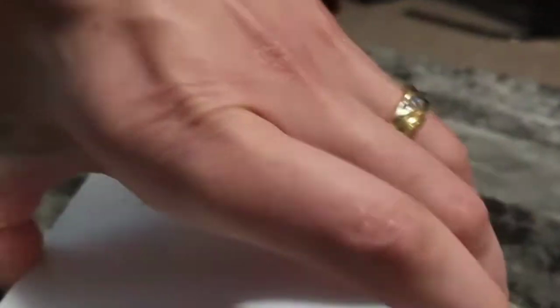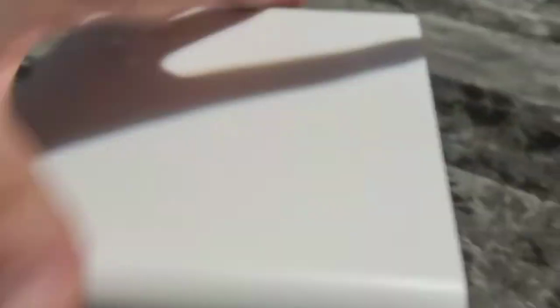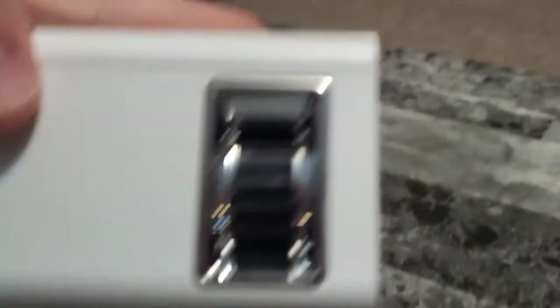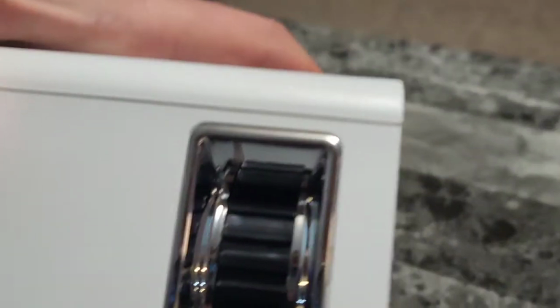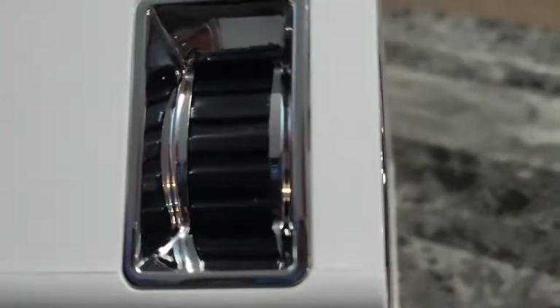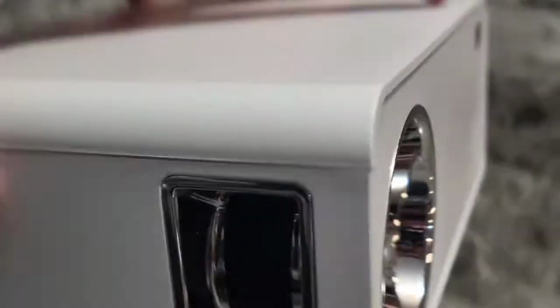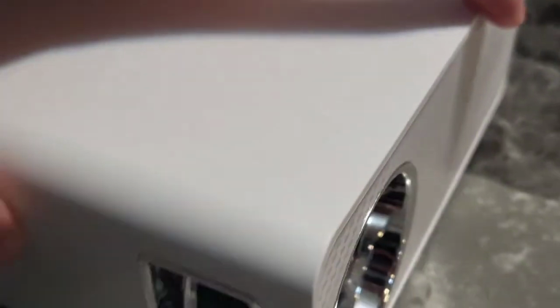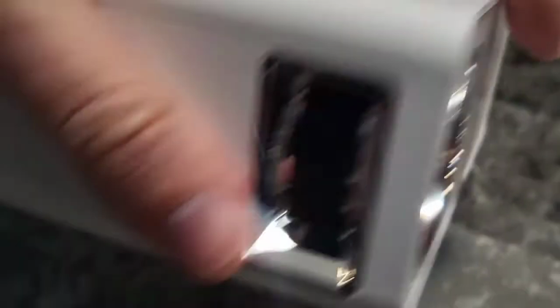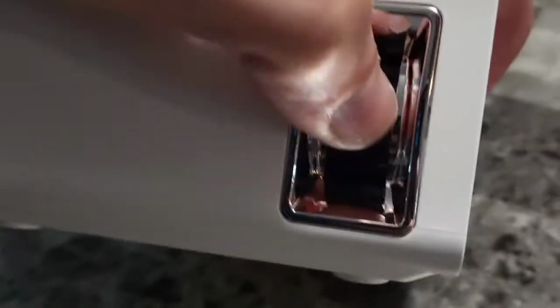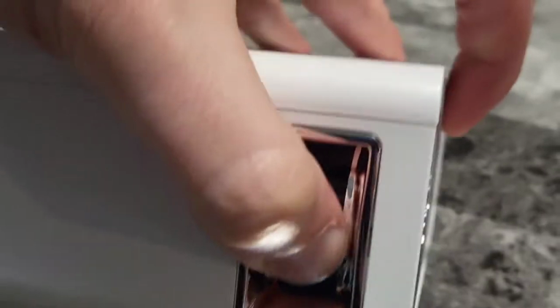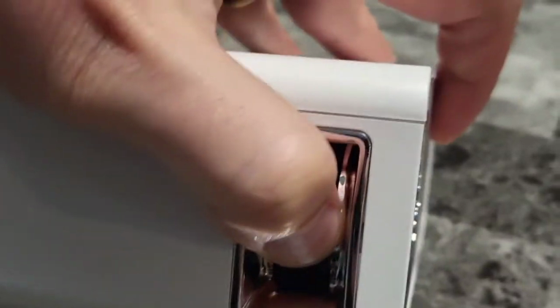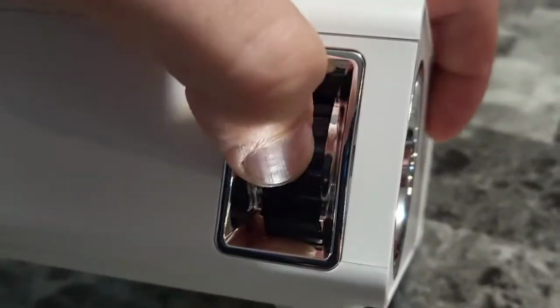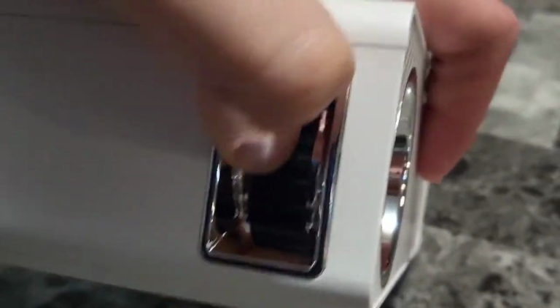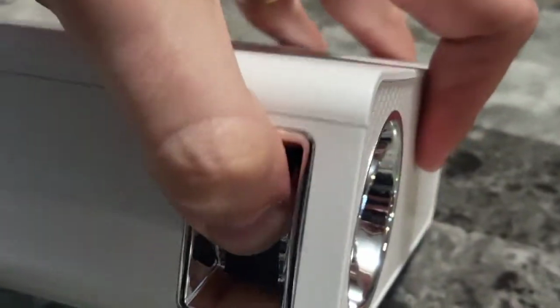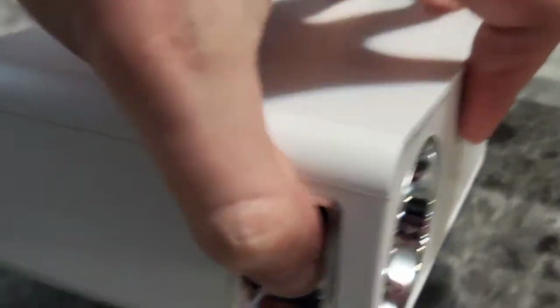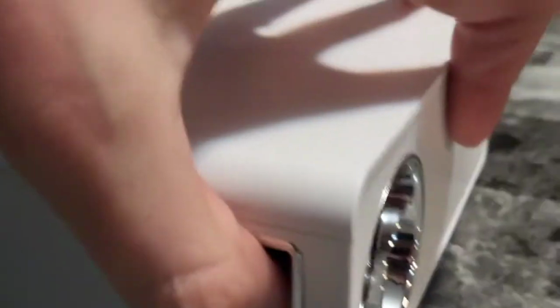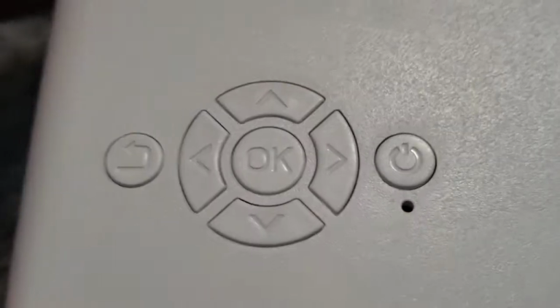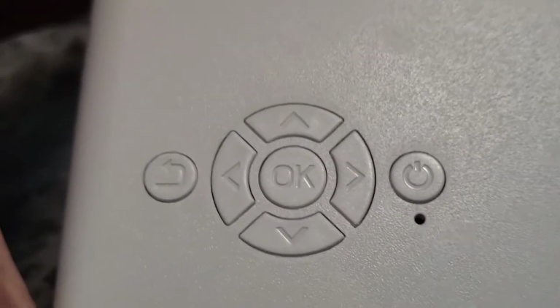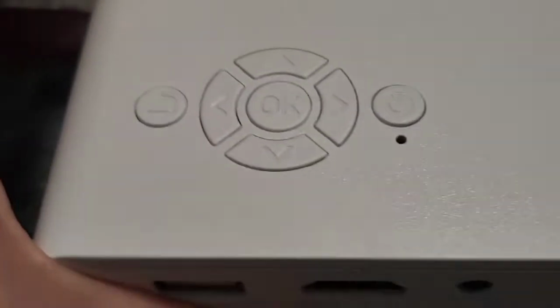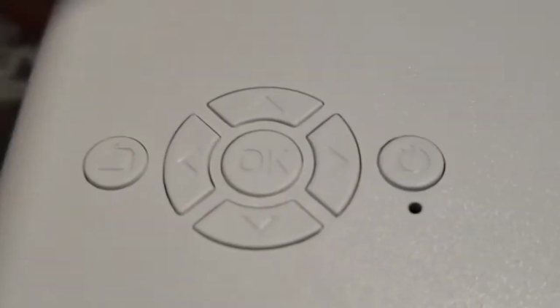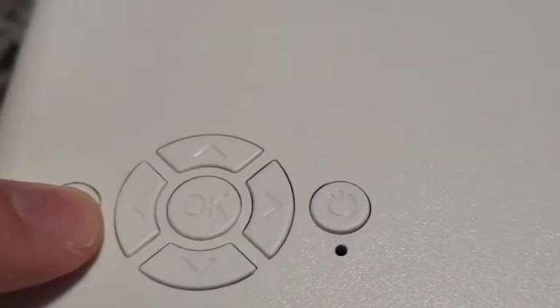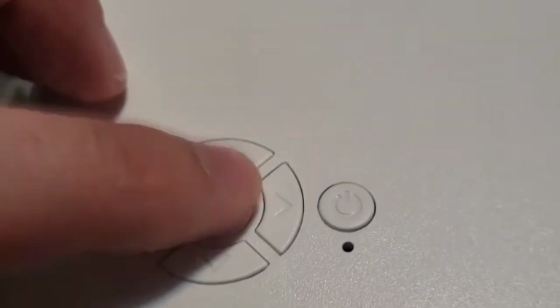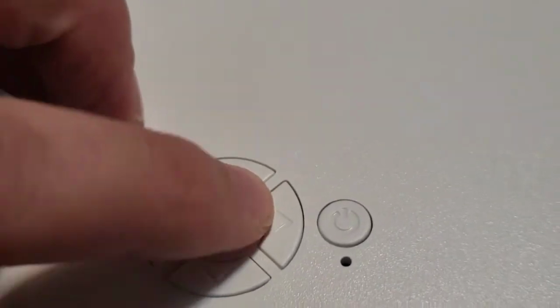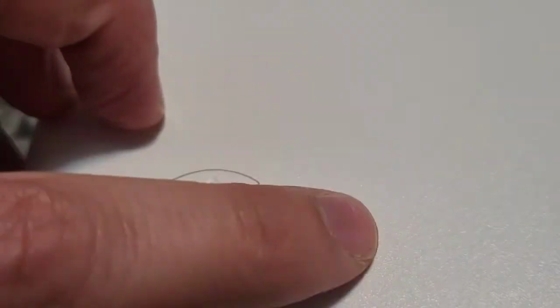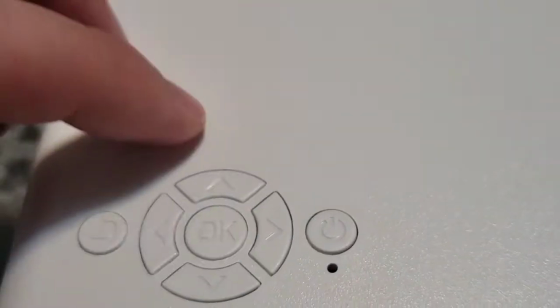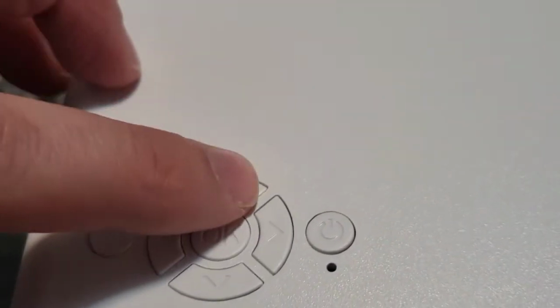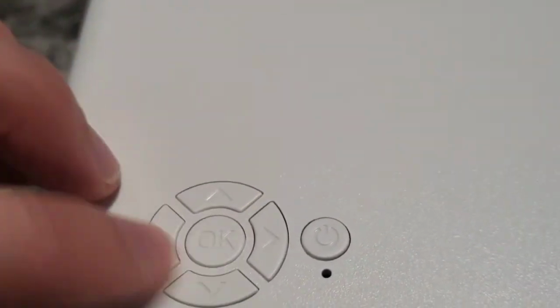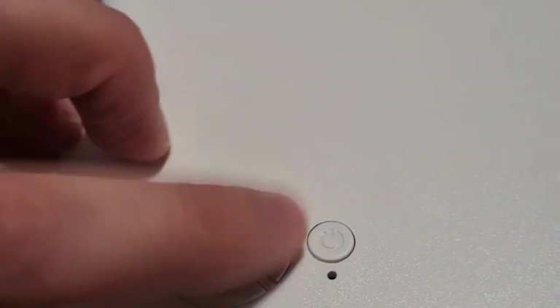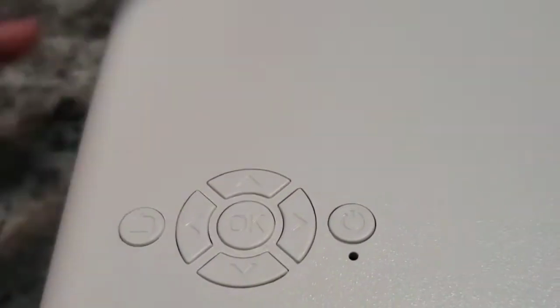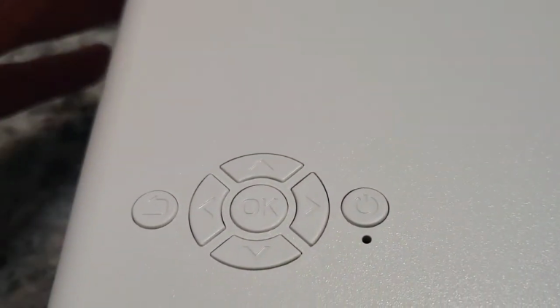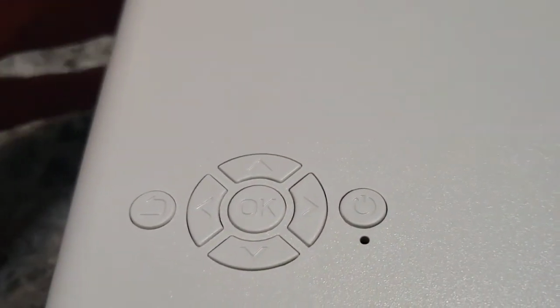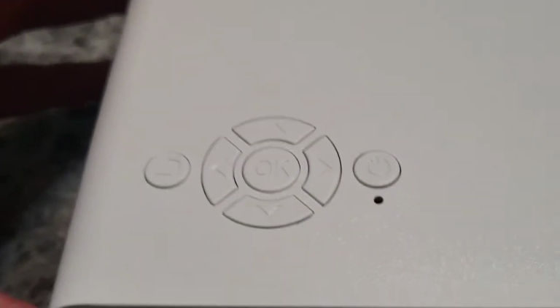We have a focus on the side, so it looks like this rotates and you can focus the picture. This control panel — you have a back button, an okay button, power button, and you can navigate with up, down, left, right arrows.